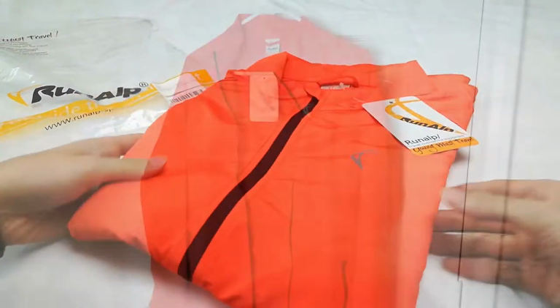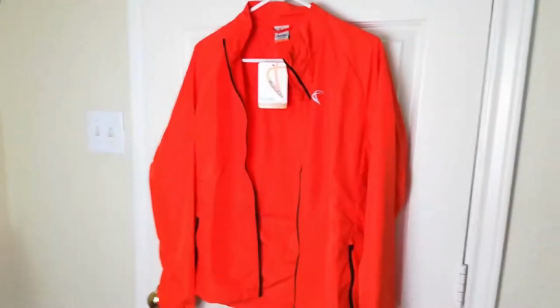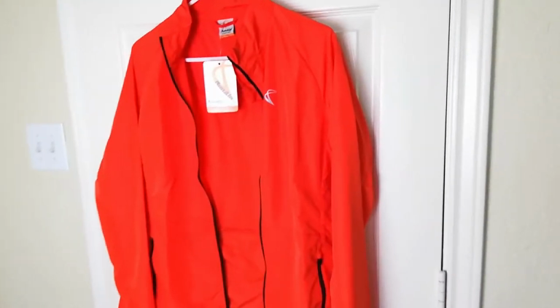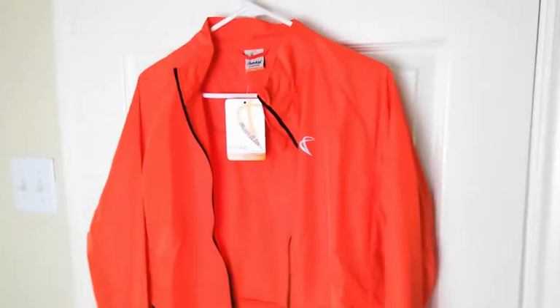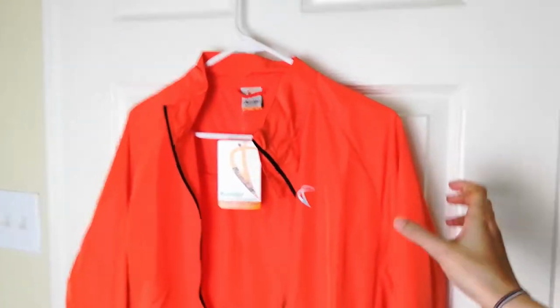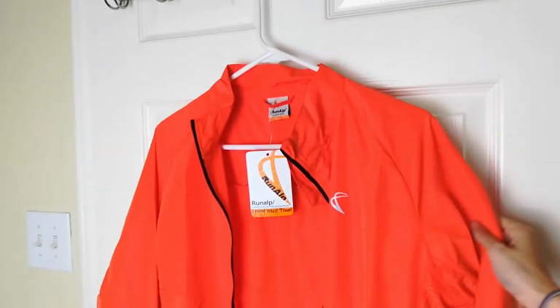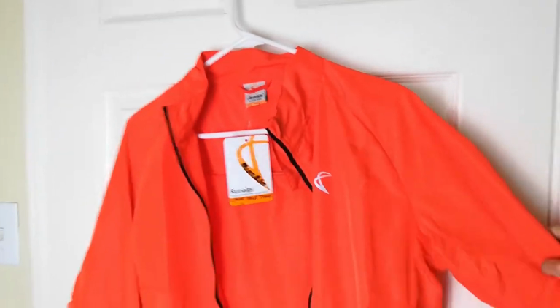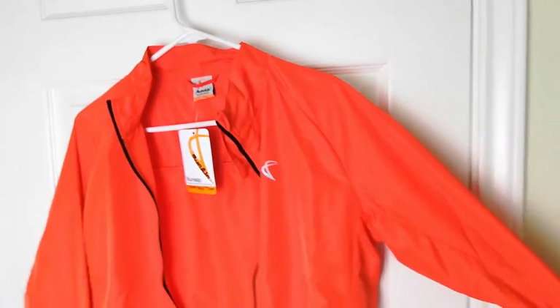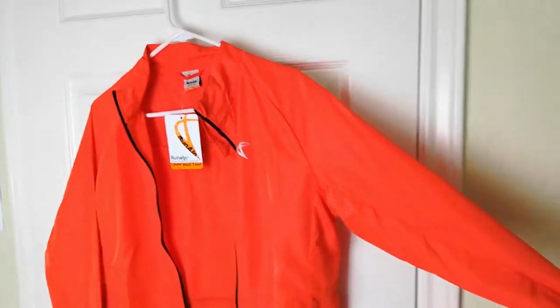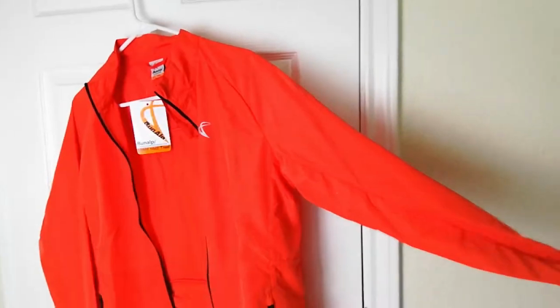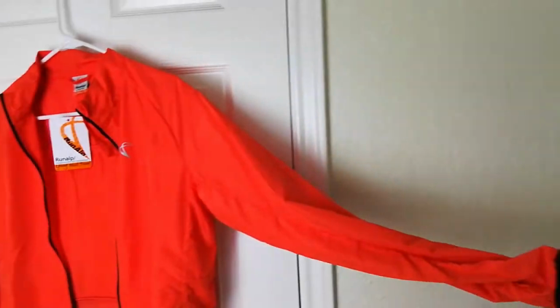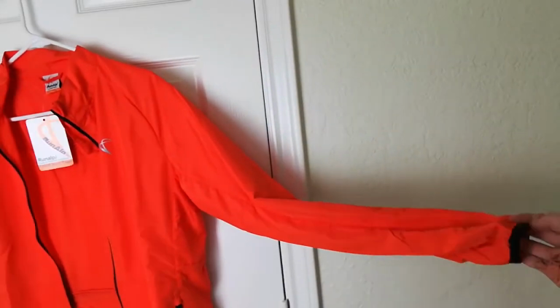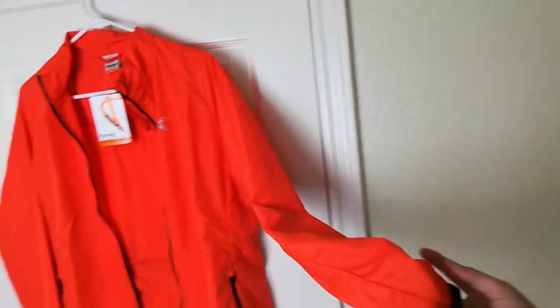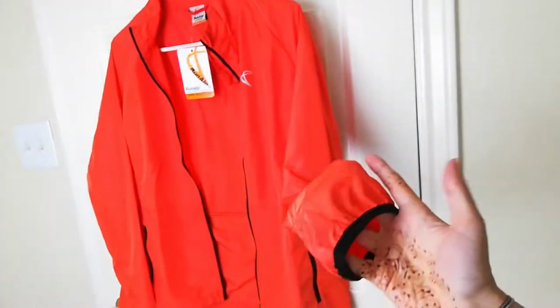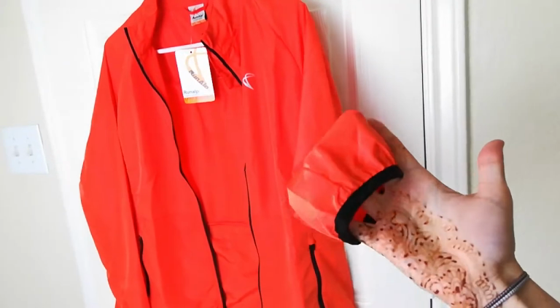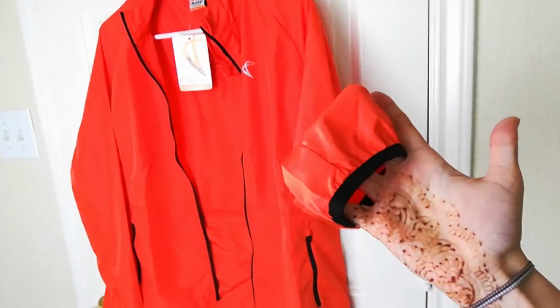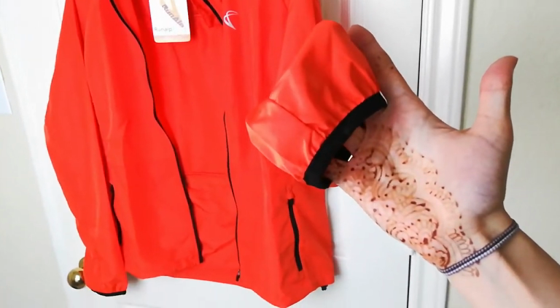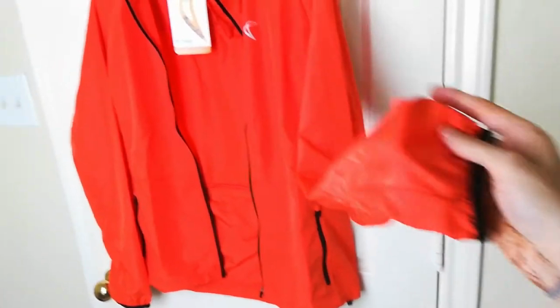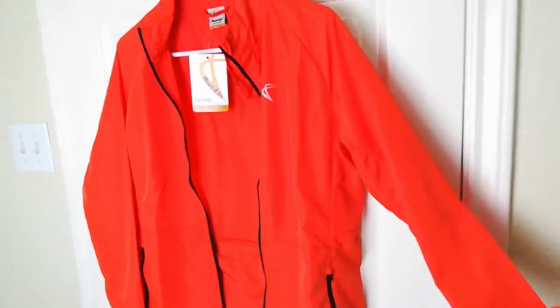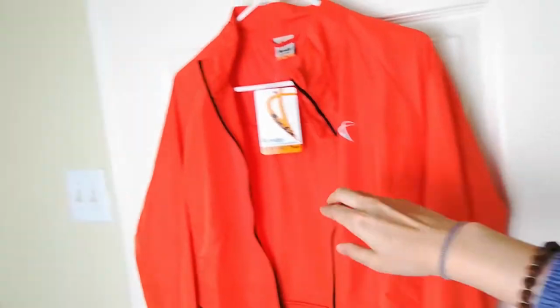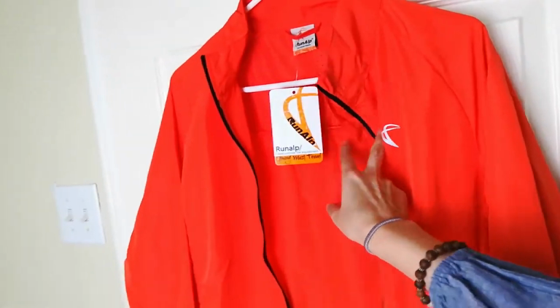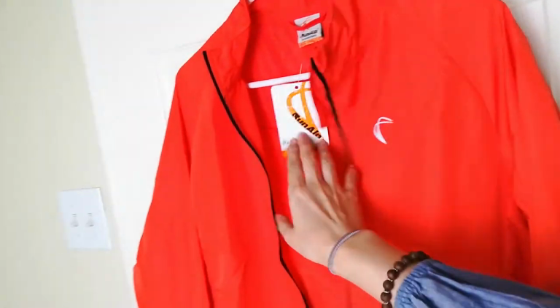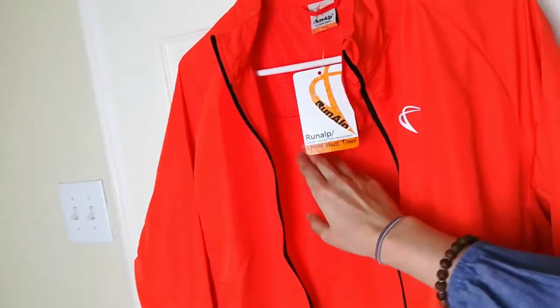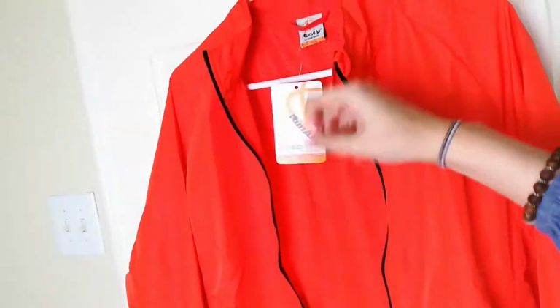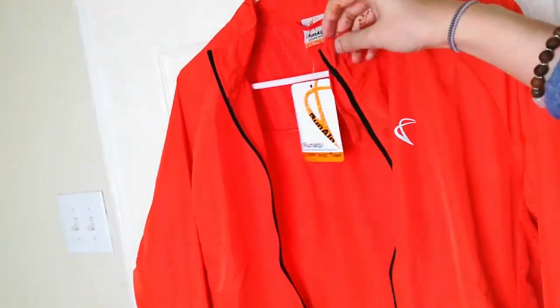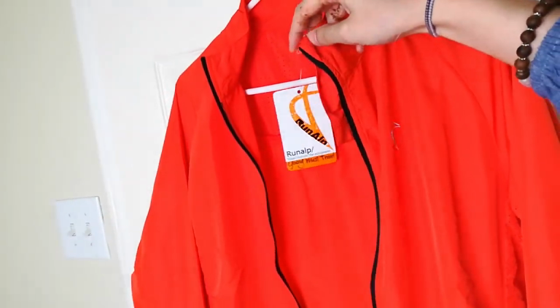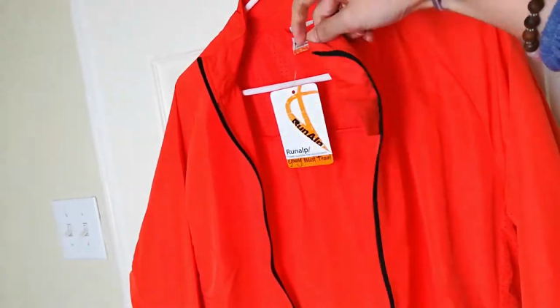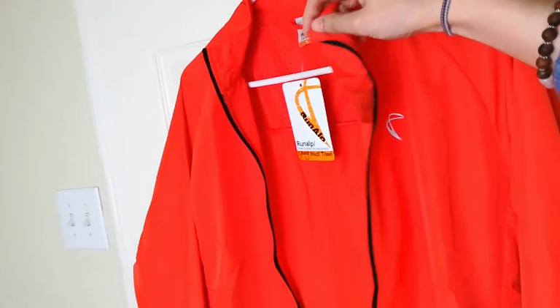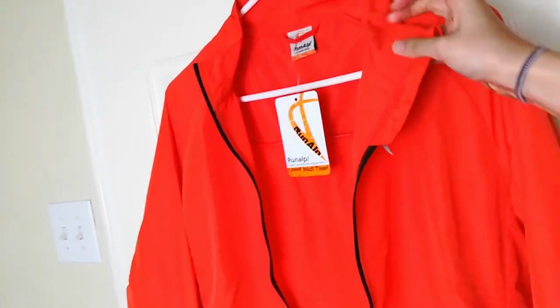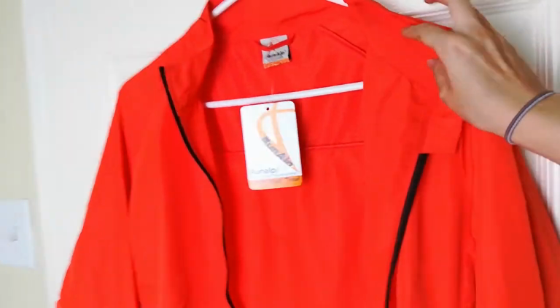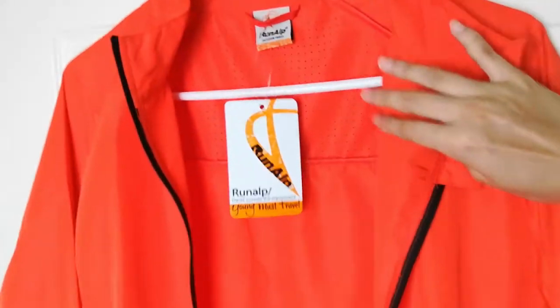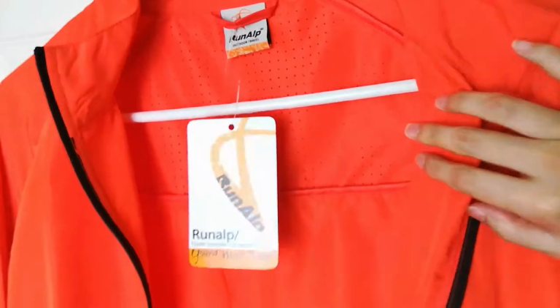Here's what it looks like when it's unfolded. The material is very lightweight. It feels really good and you can tell that the stitching is really great quality, and this jacket is very durable and I think it would last a long time.